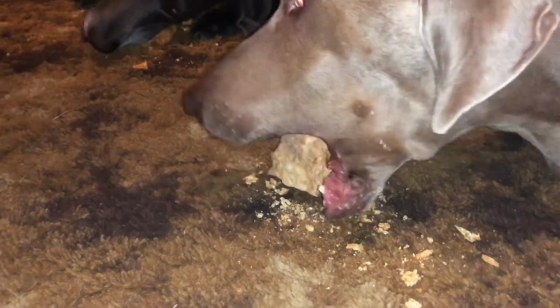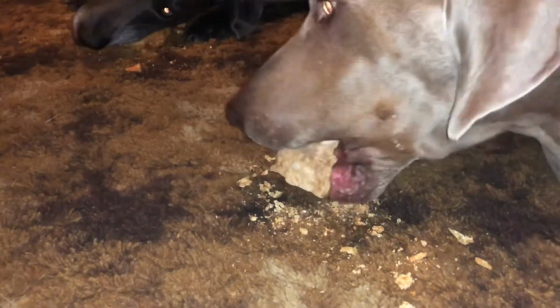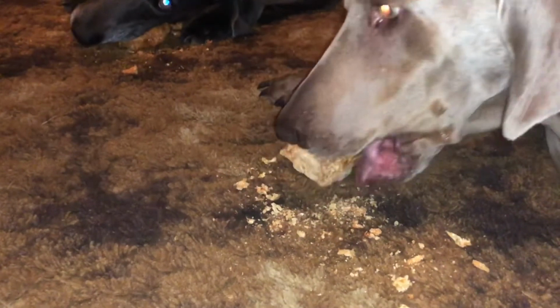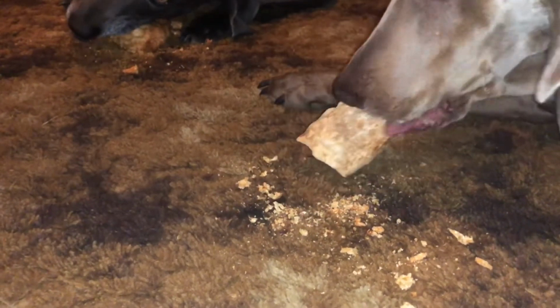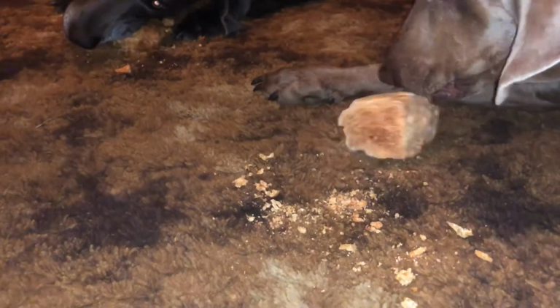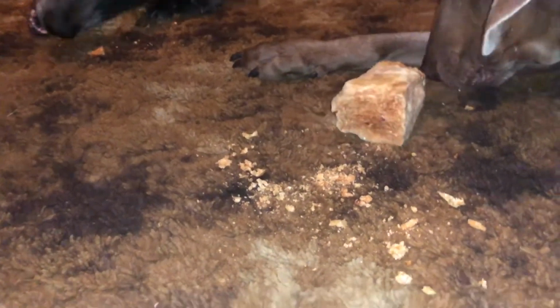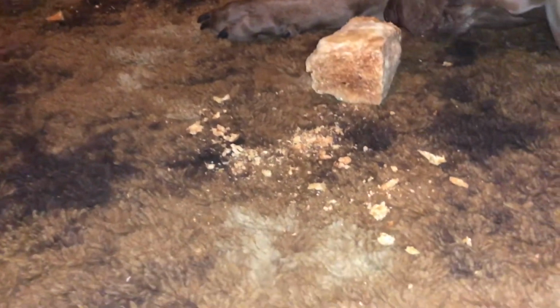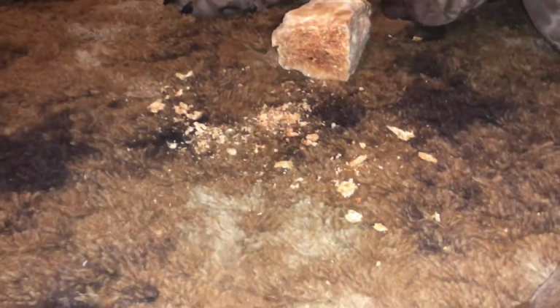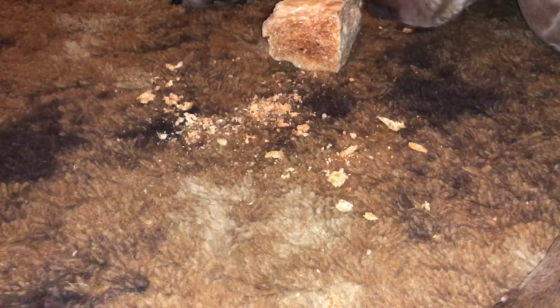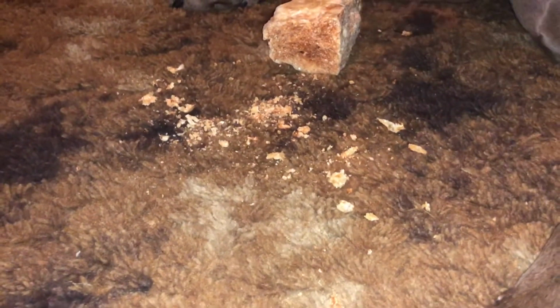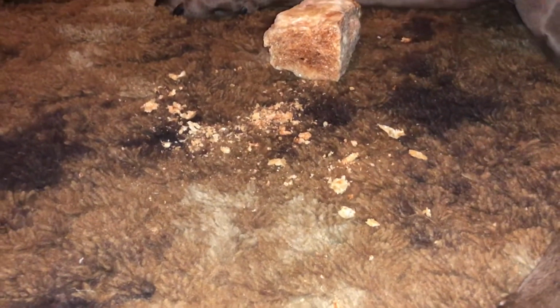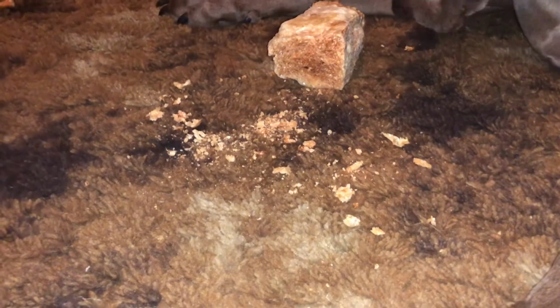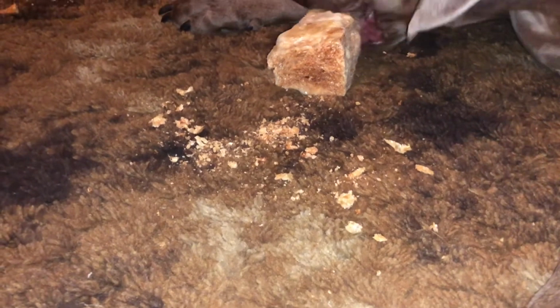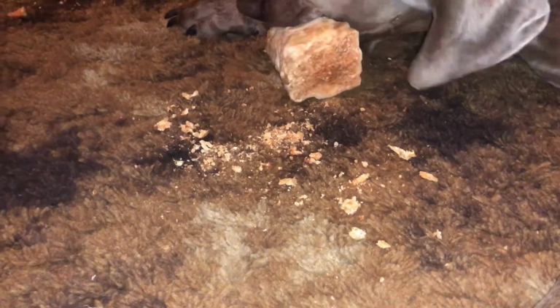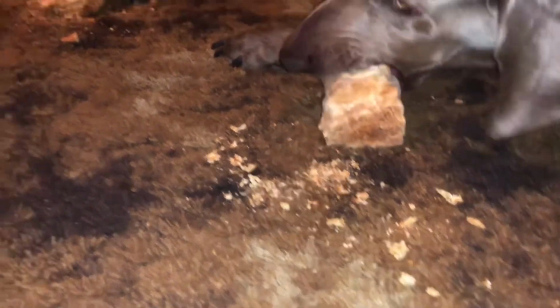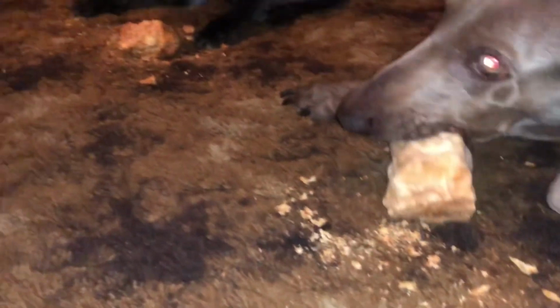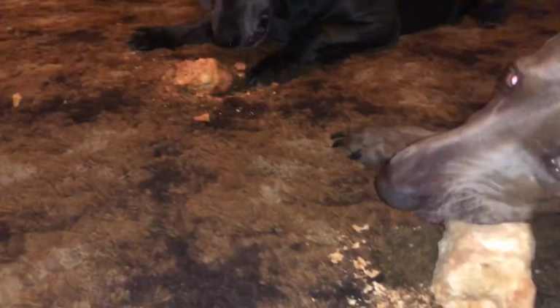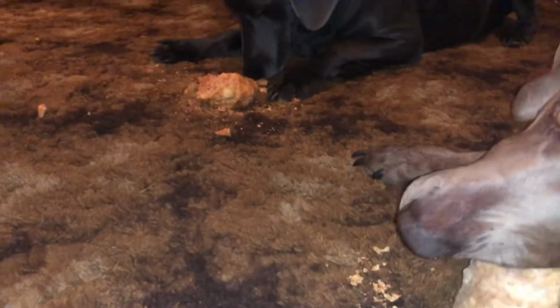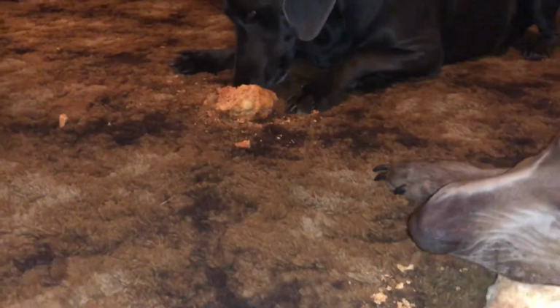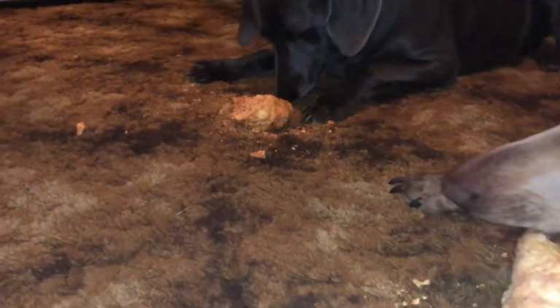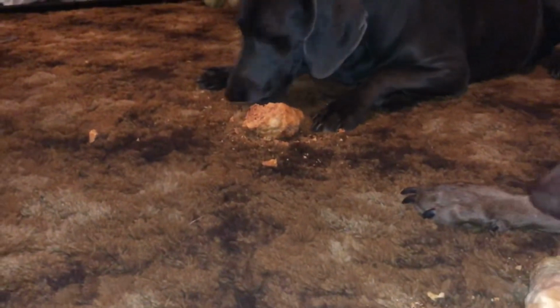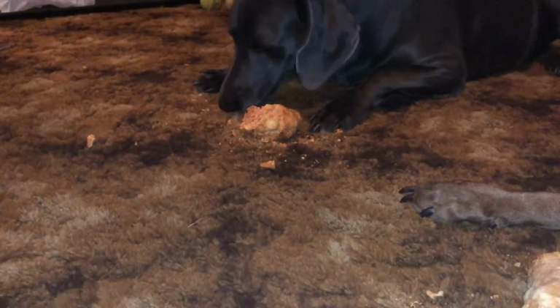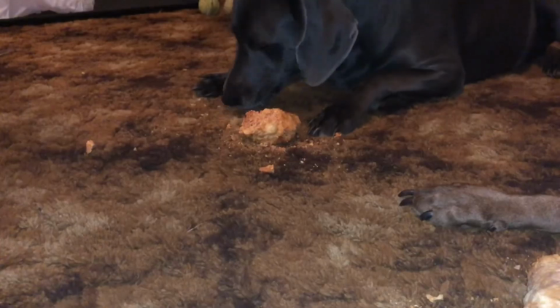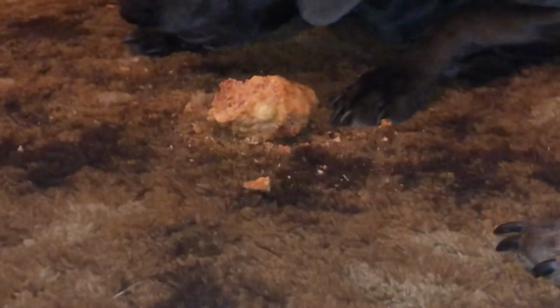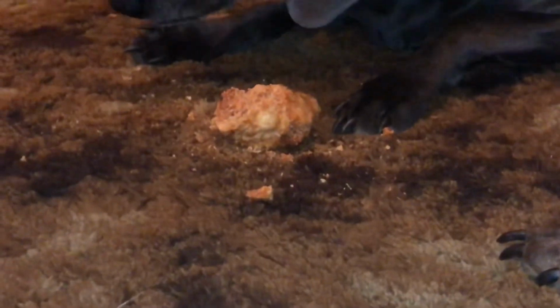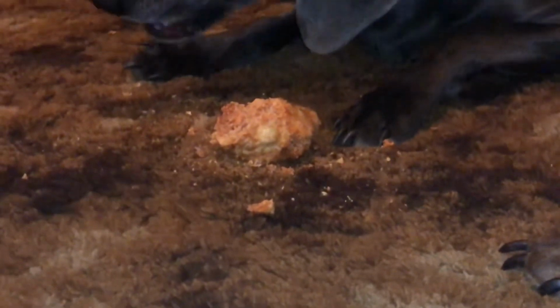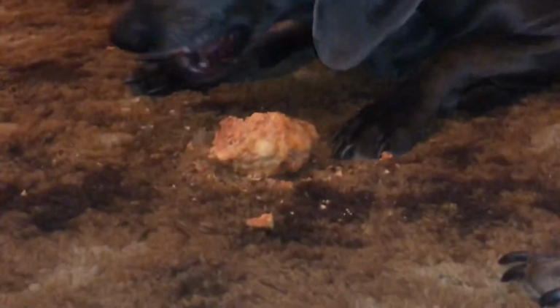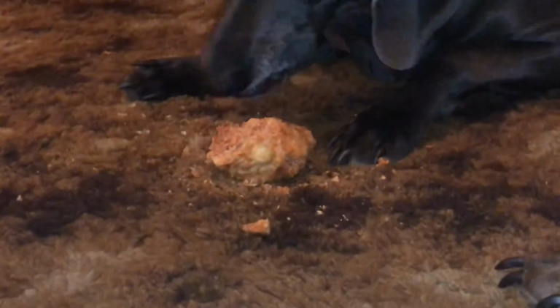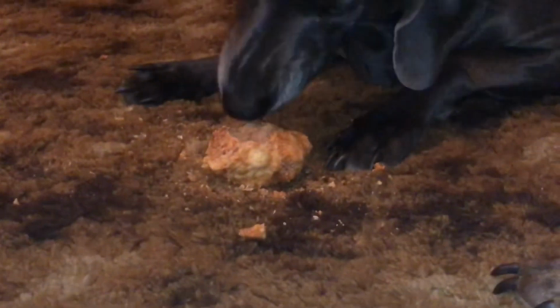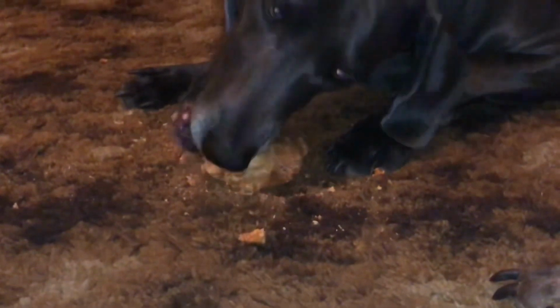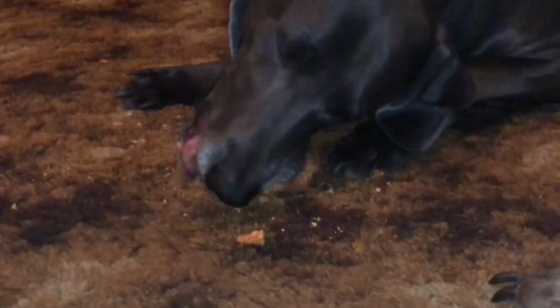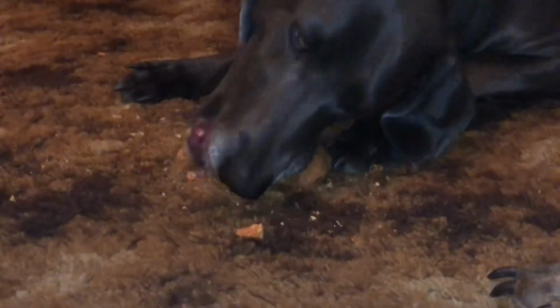I guess there is one downside though — it makes a mess and I always have to vacuum it back up. Barely is down on hers though. Barely has any left, man.